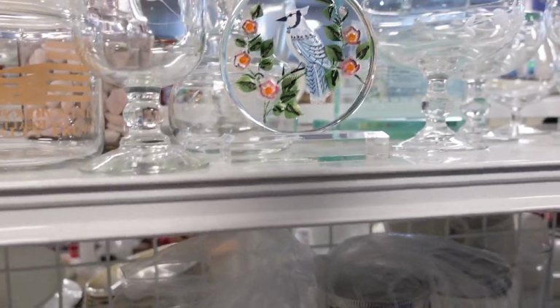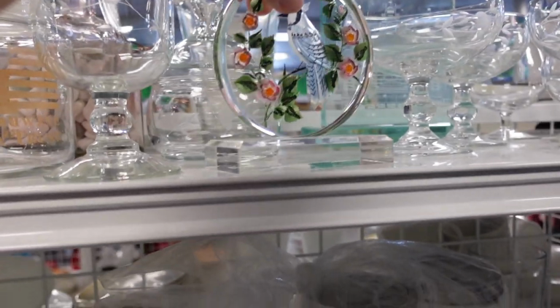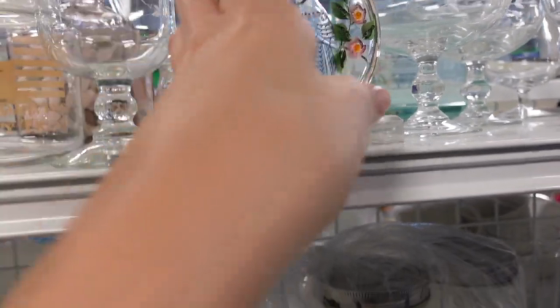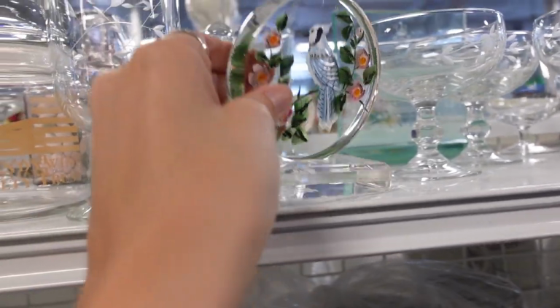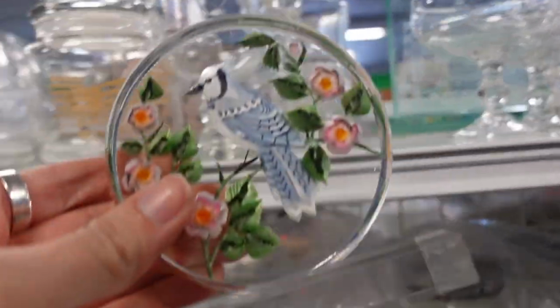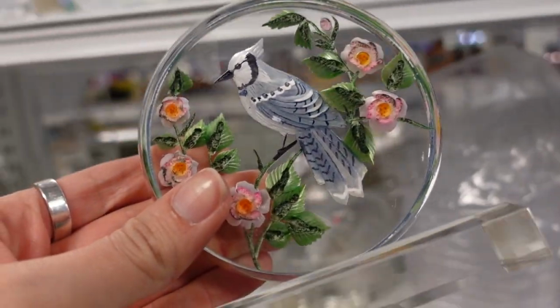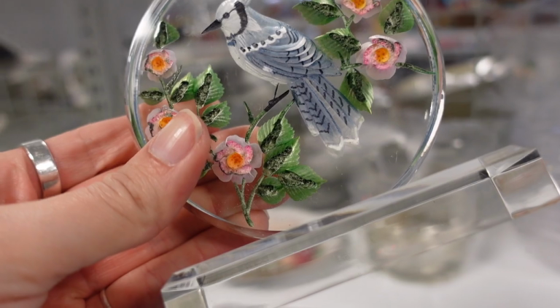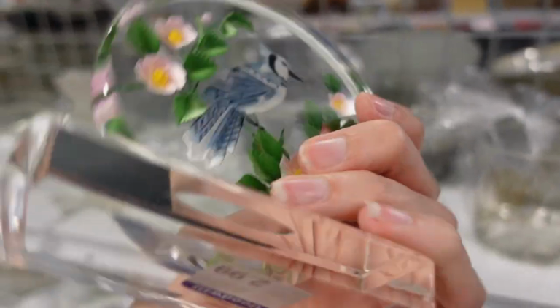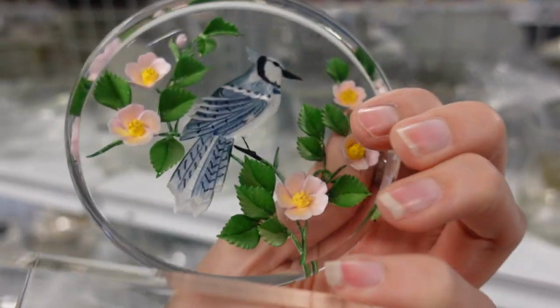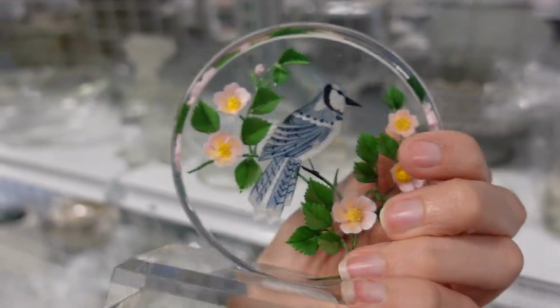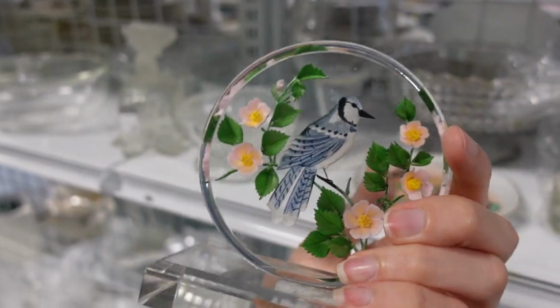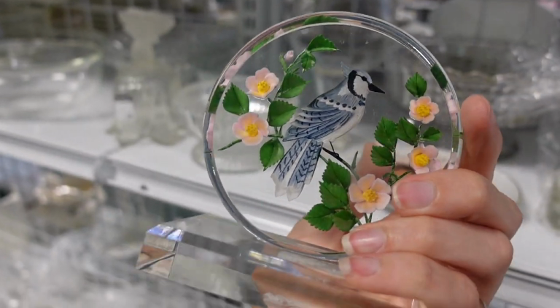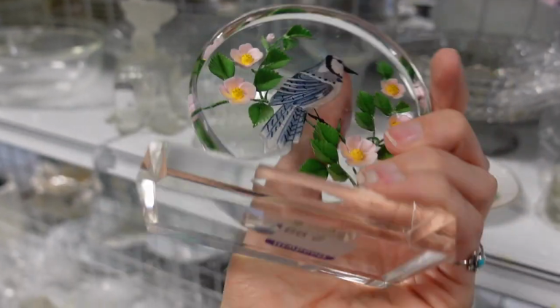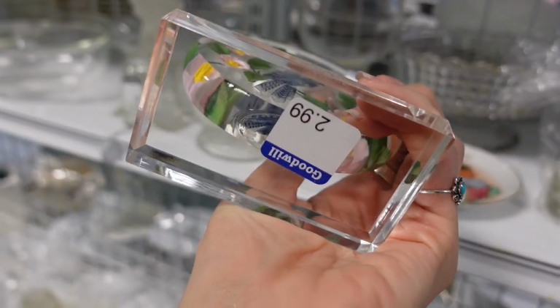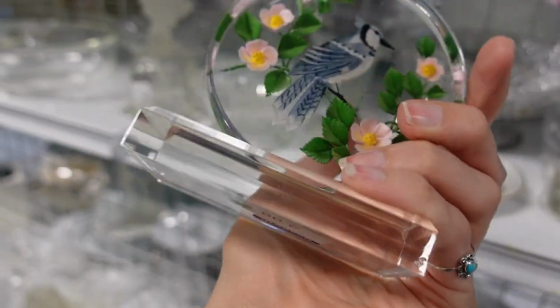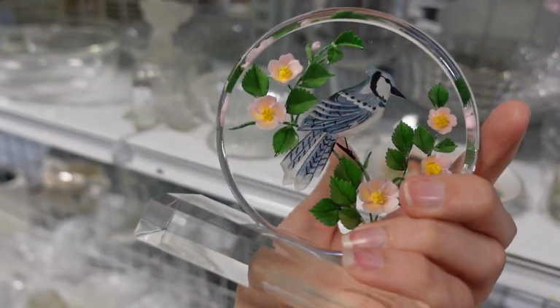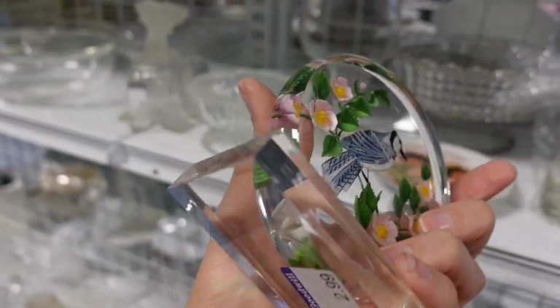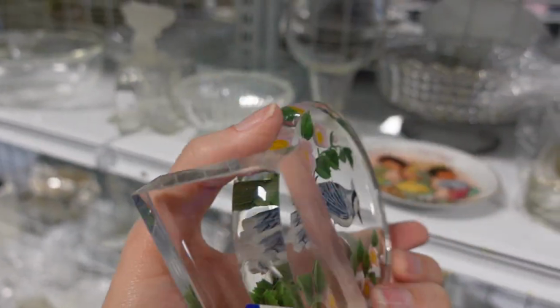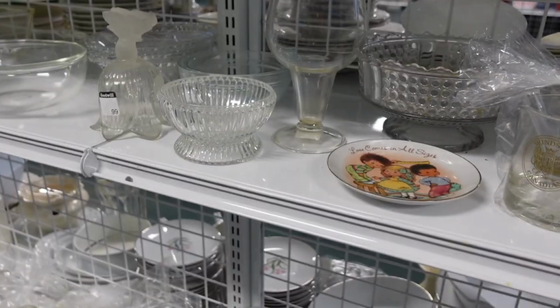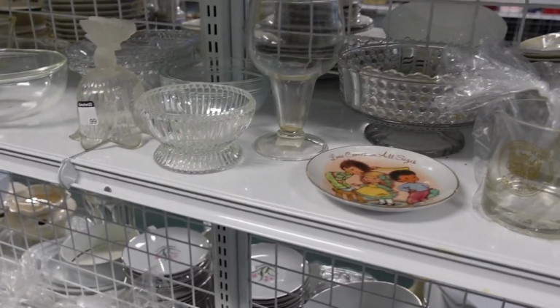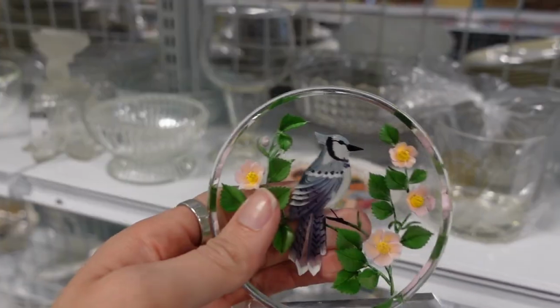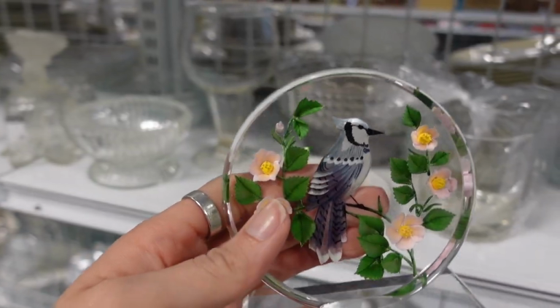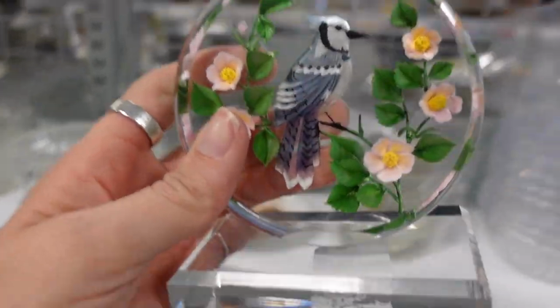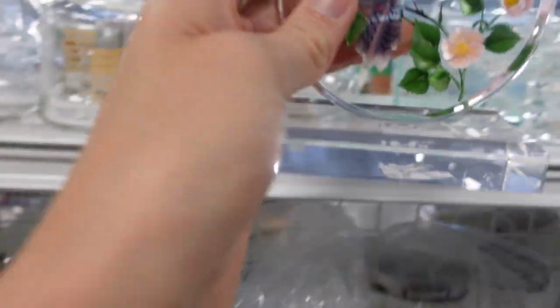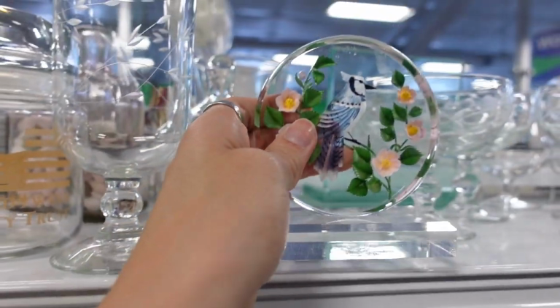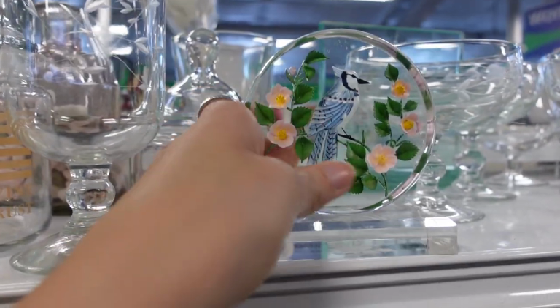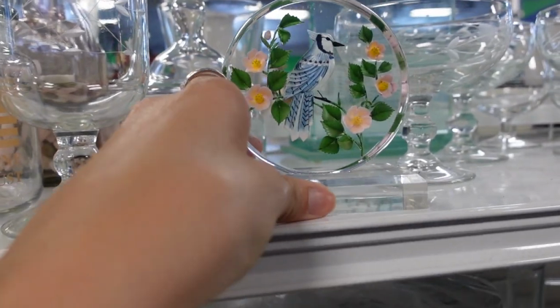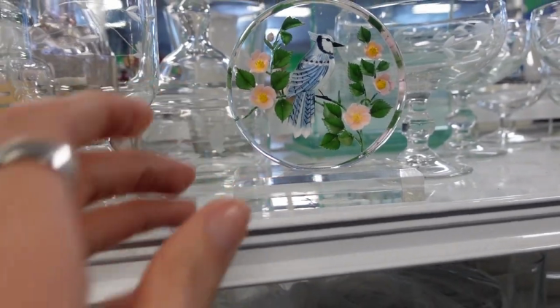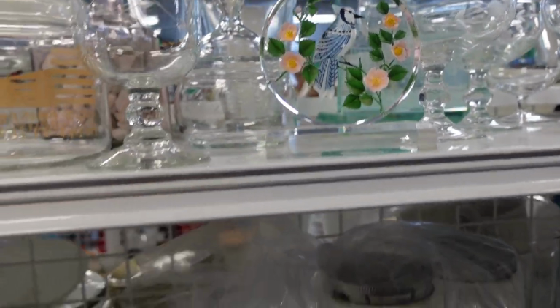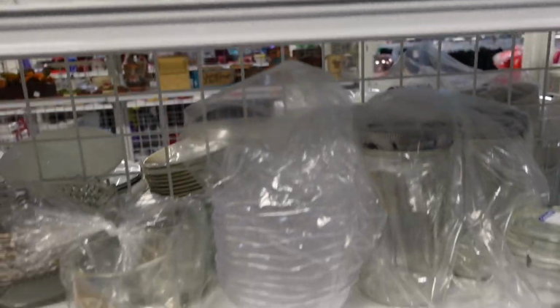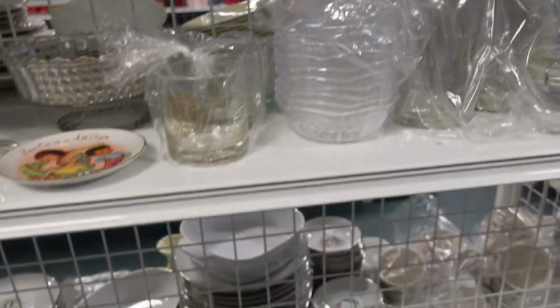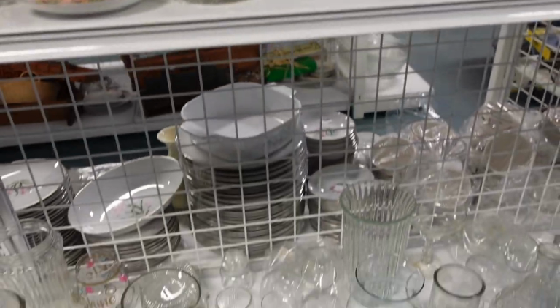The first thing I found was this Blue Jay plaque. It had been reverse painted — pretty nice — and it was $2.99. I just felt like there wasn't a whole lot of resale value there, so I decided to leave that piece behind.